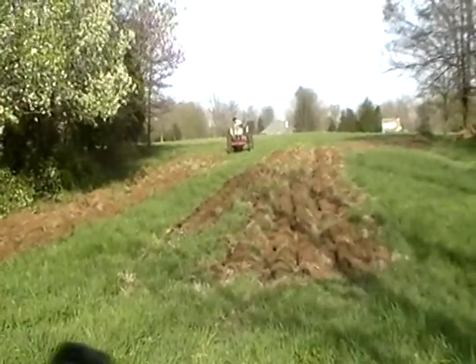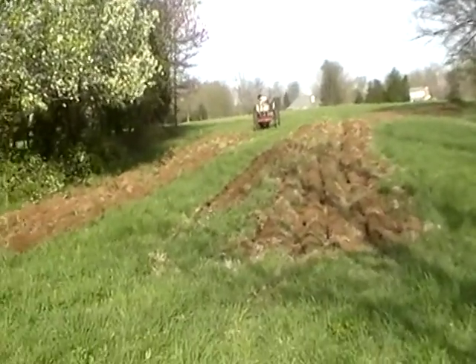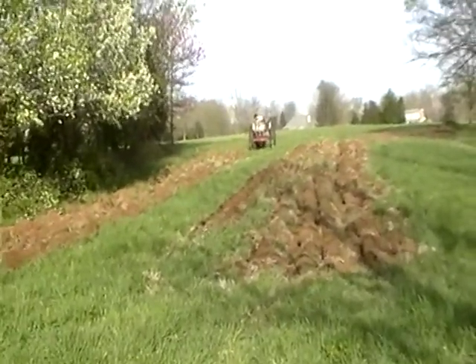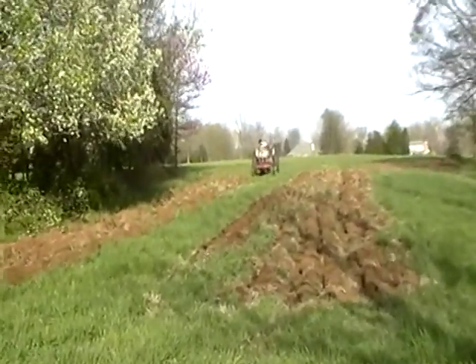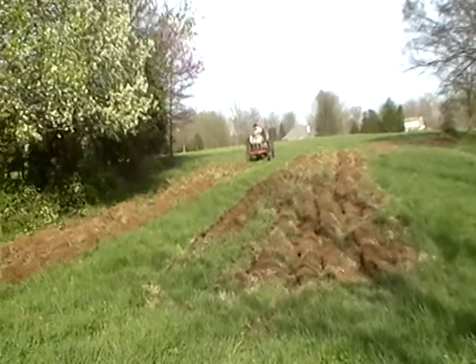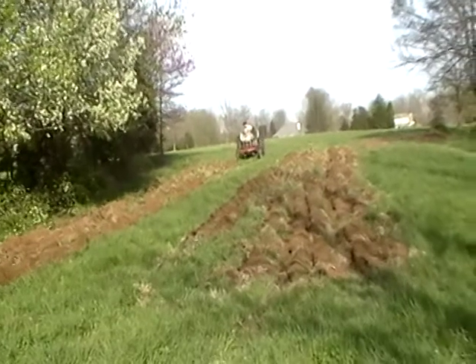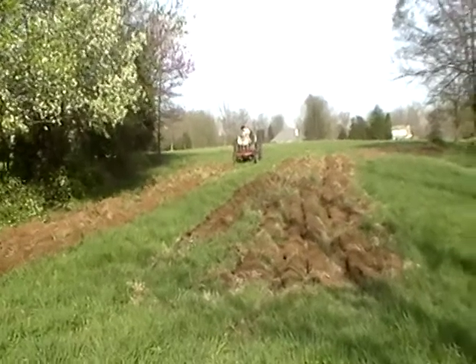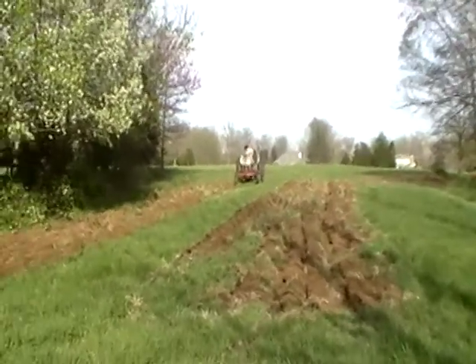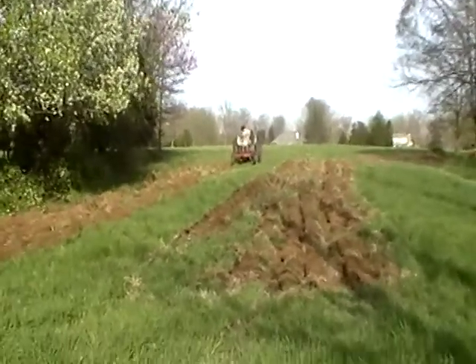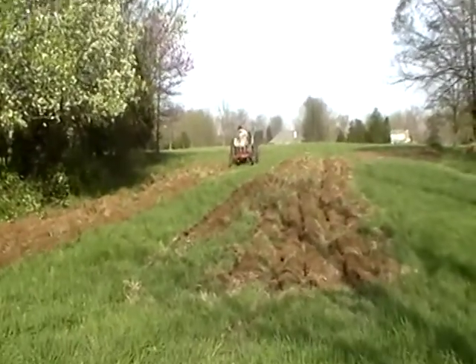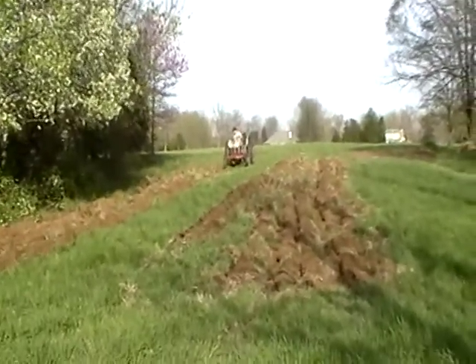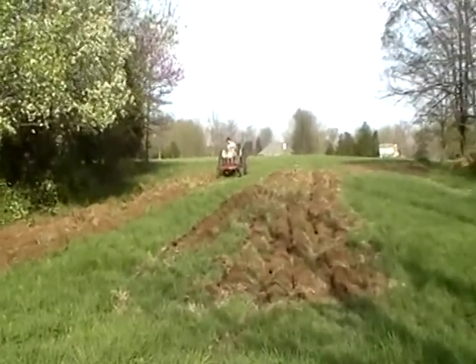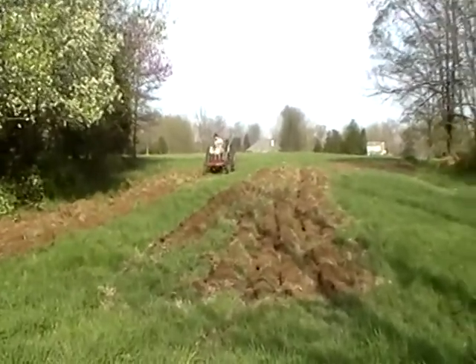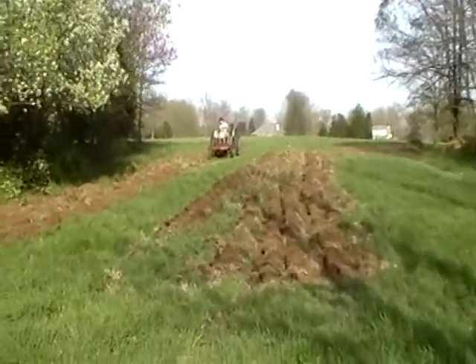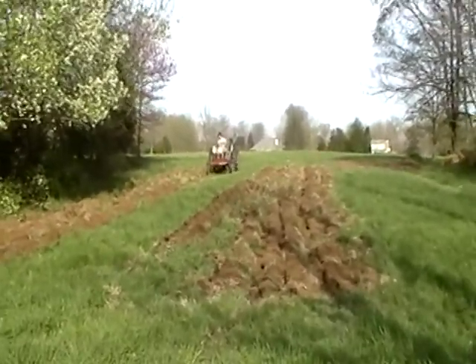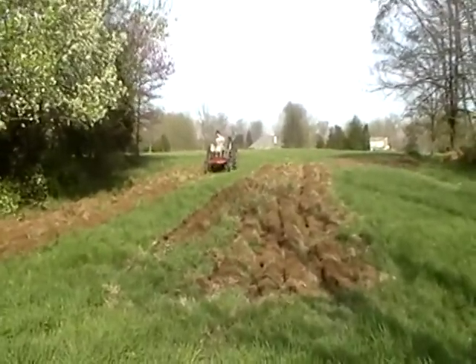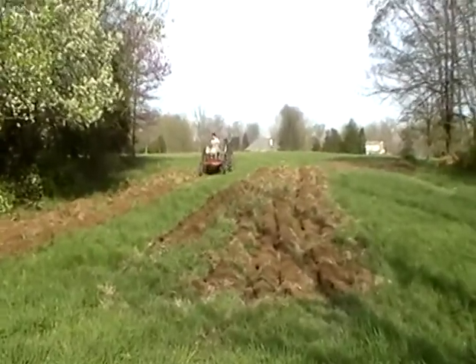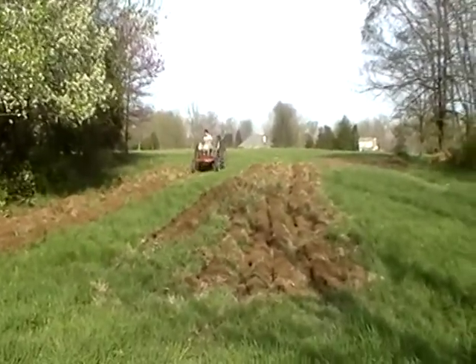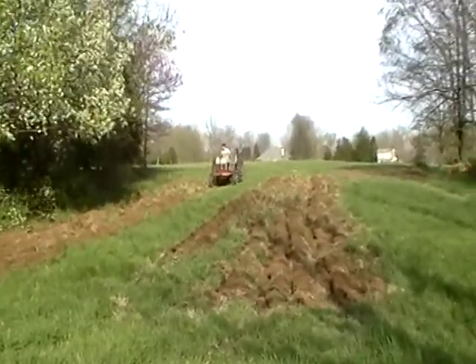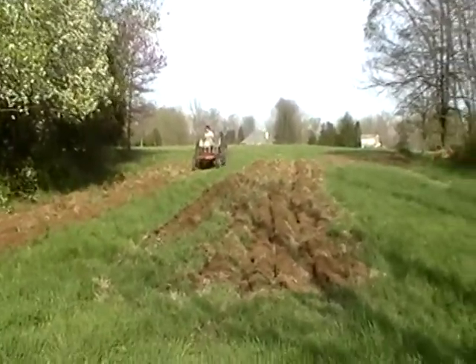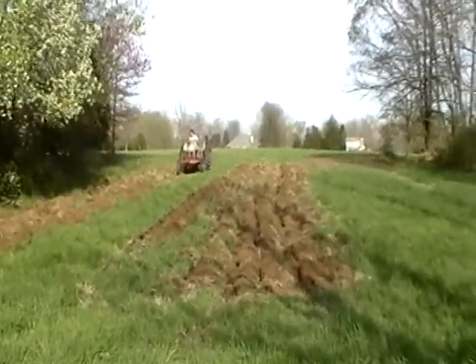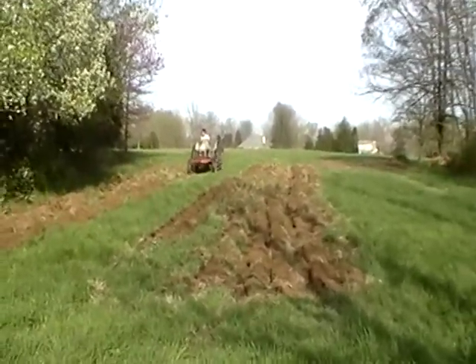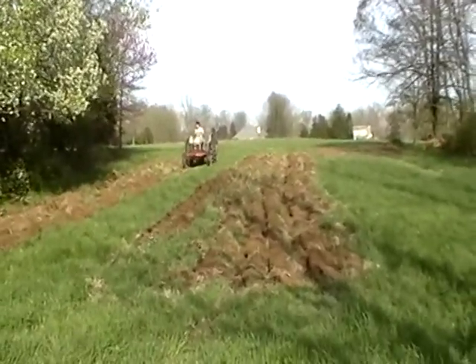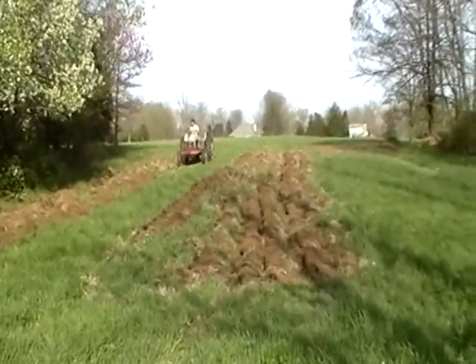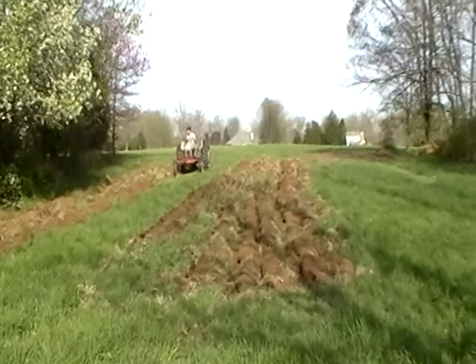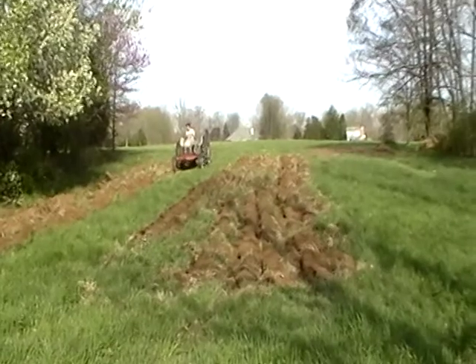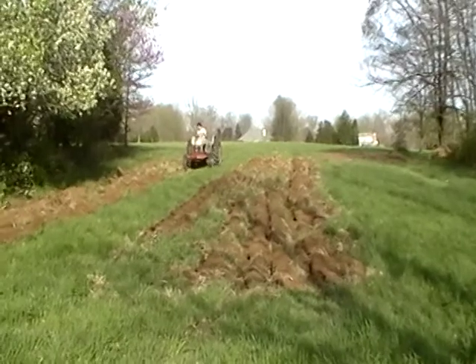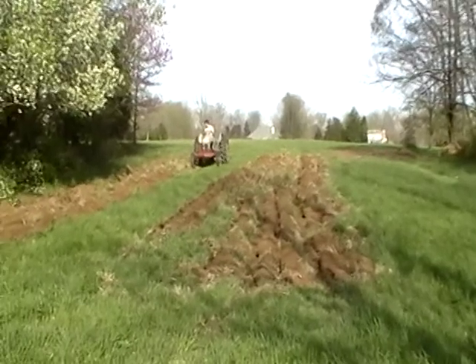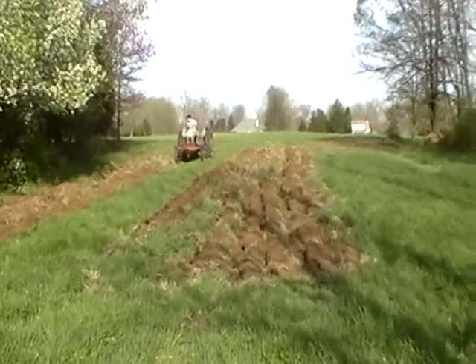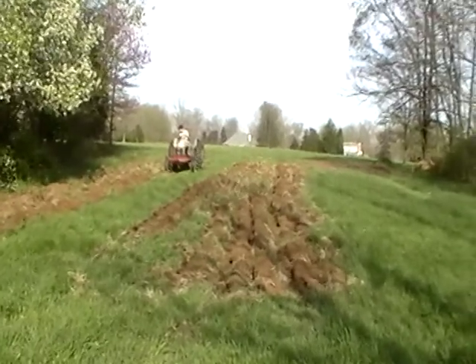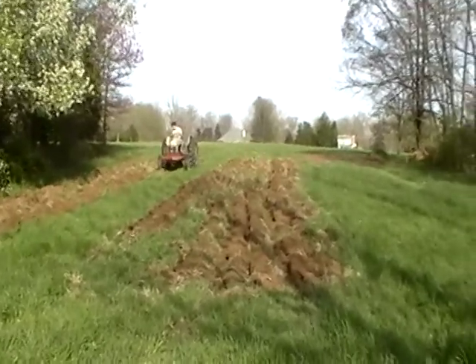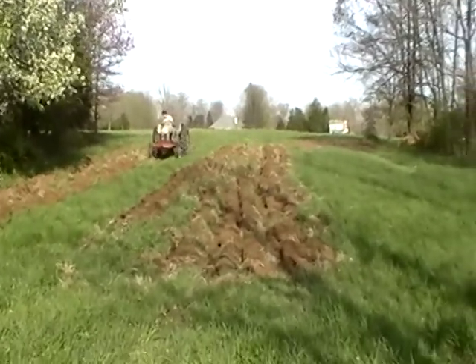That sounds like a whole lot of work. Yep, that's the way it's done. Thank you.